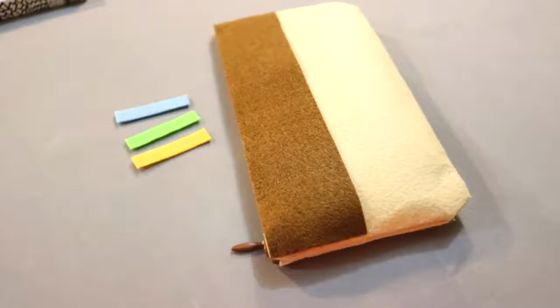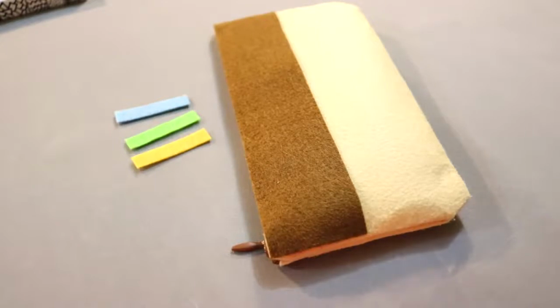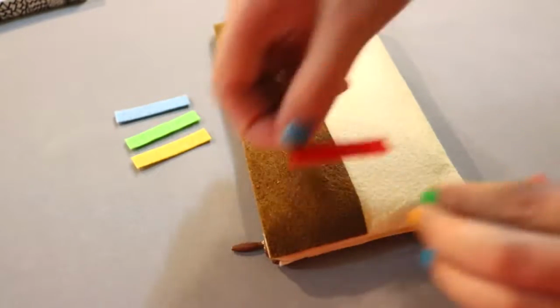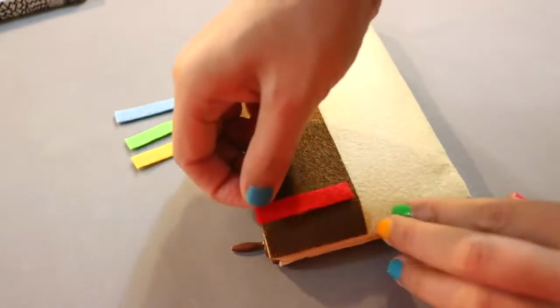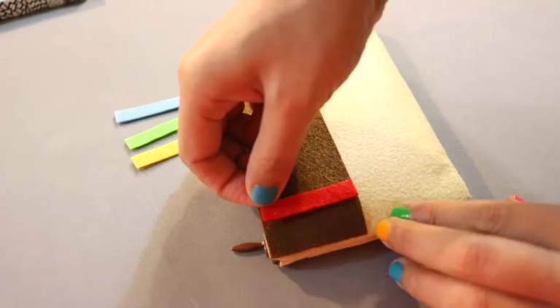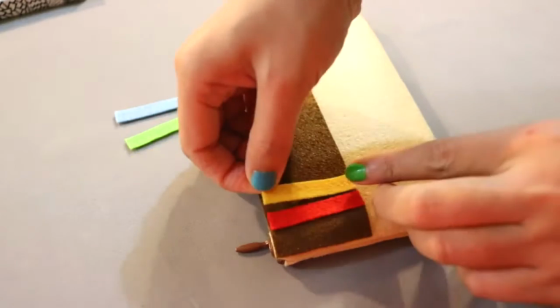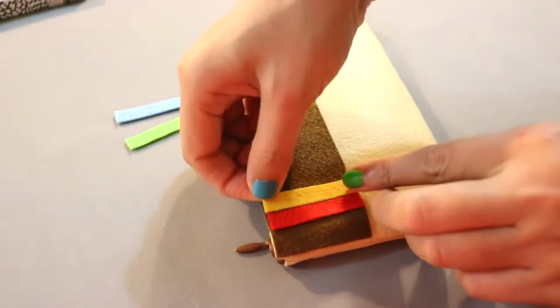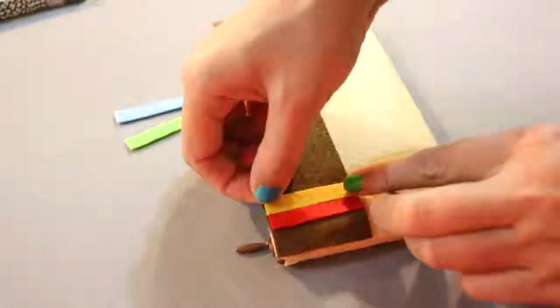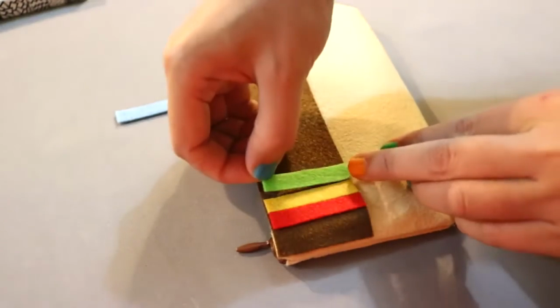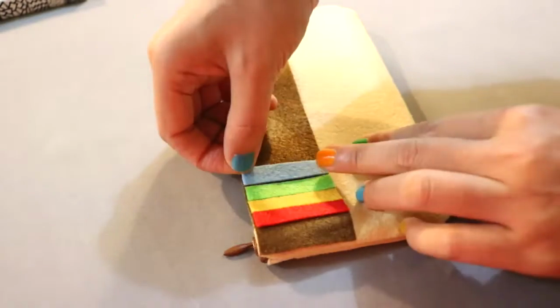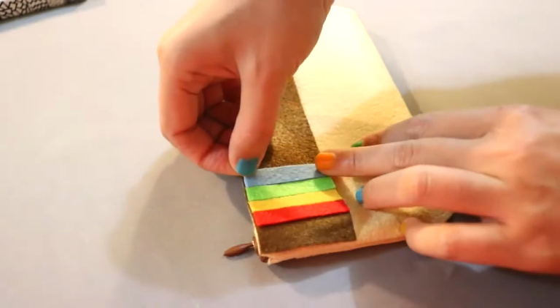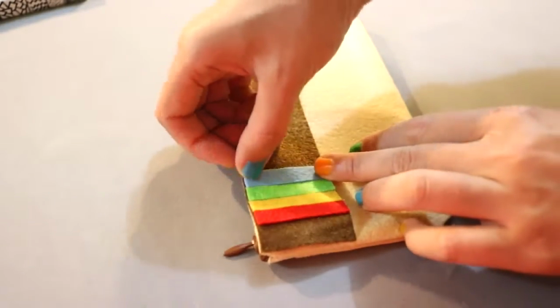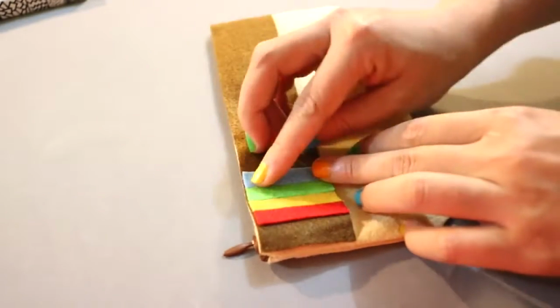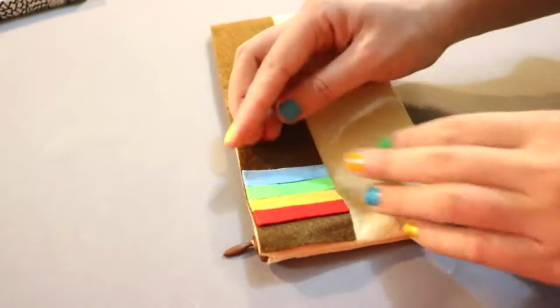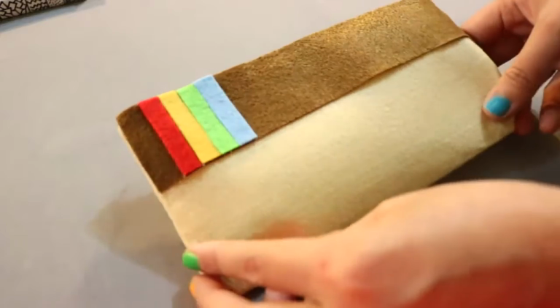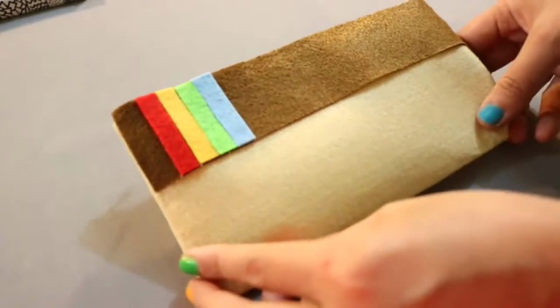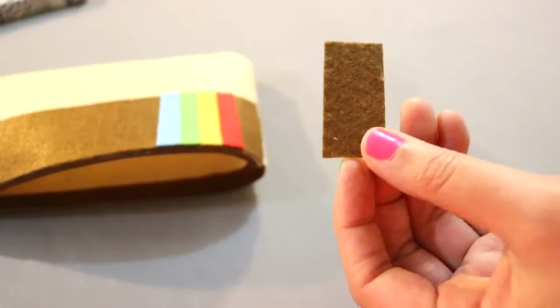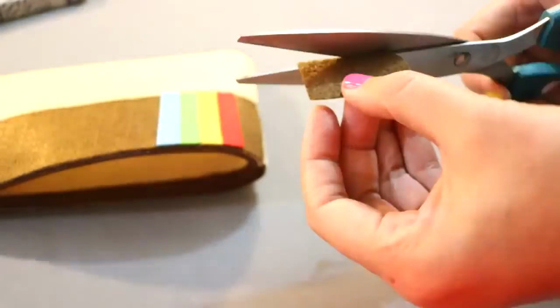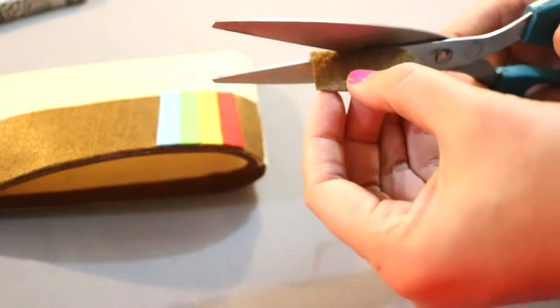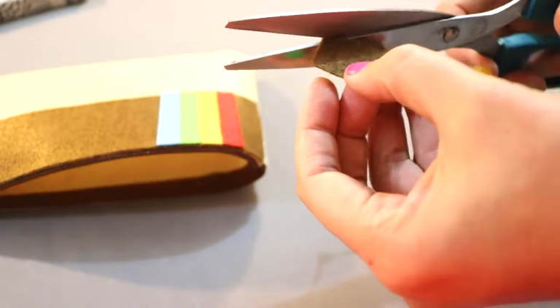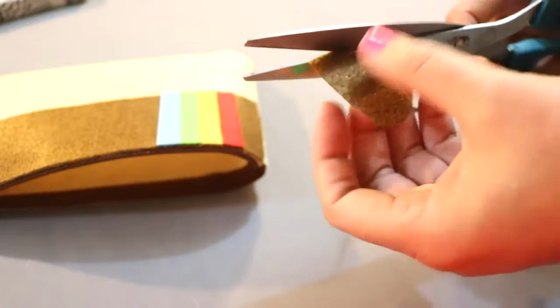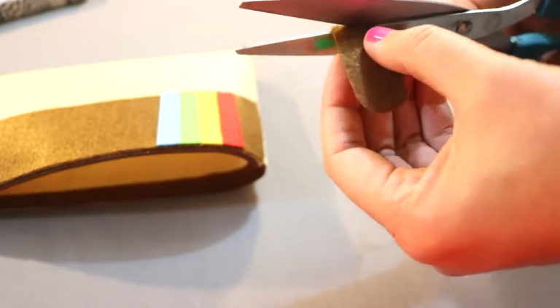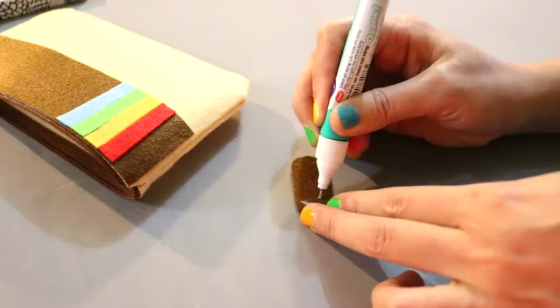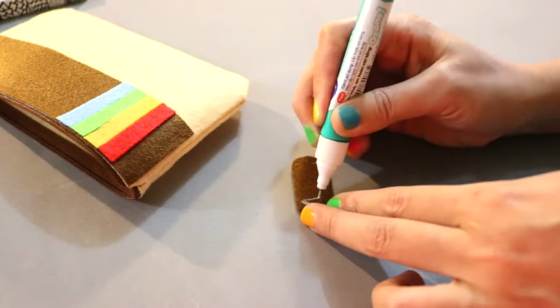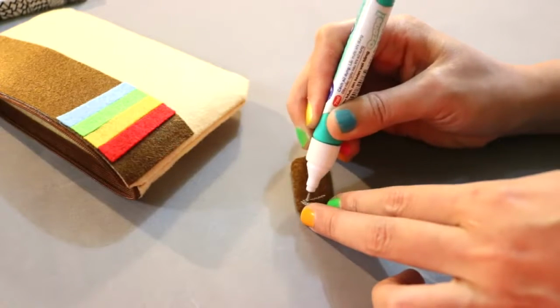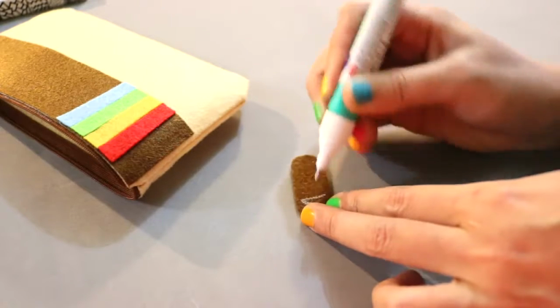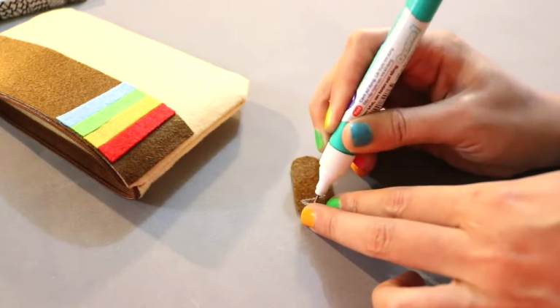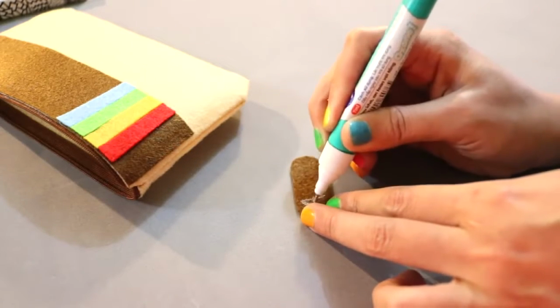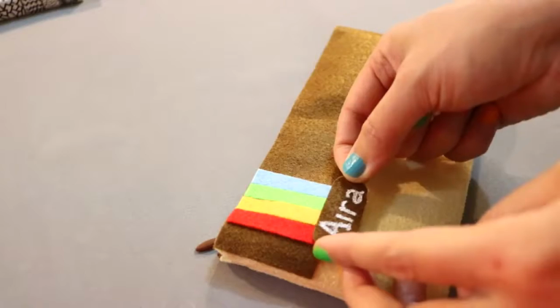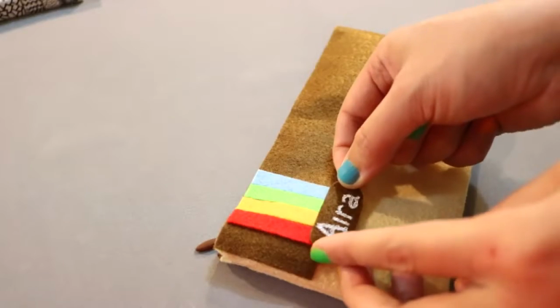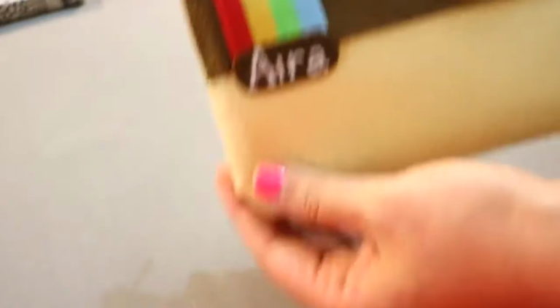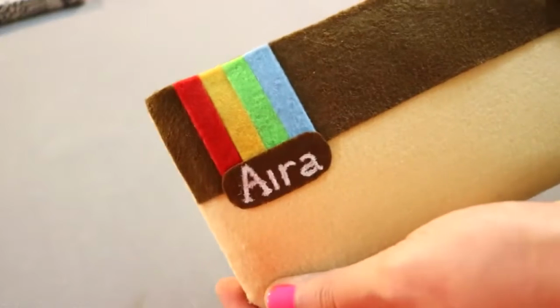Then cut 4 equal pieces of red, yellow, green, and blue felt to glue them on the top left of the case. Next, cut a small brown tag. Then use a white dial to write your name on it before gluing it on the case.